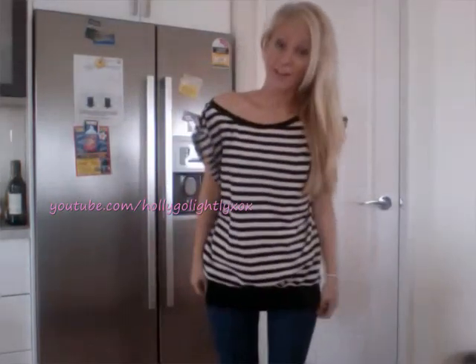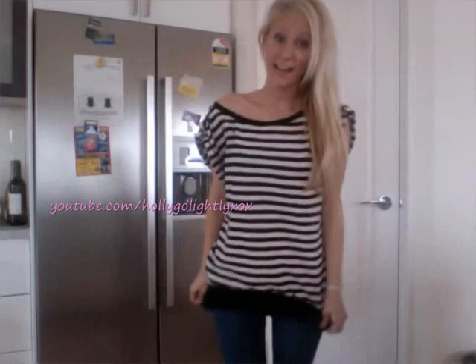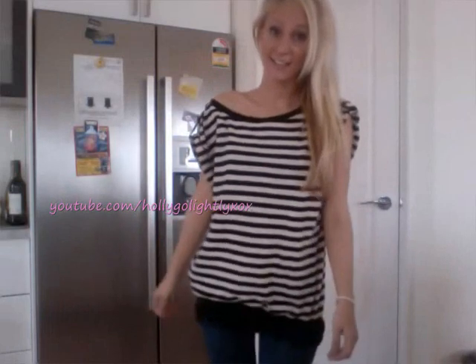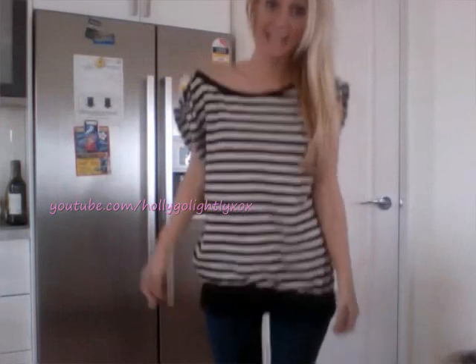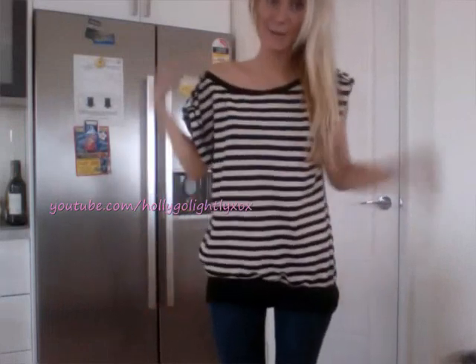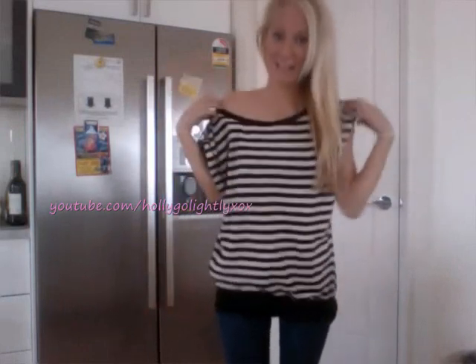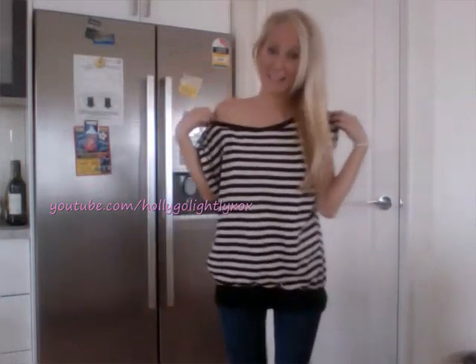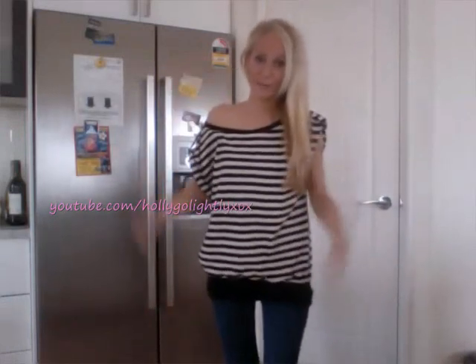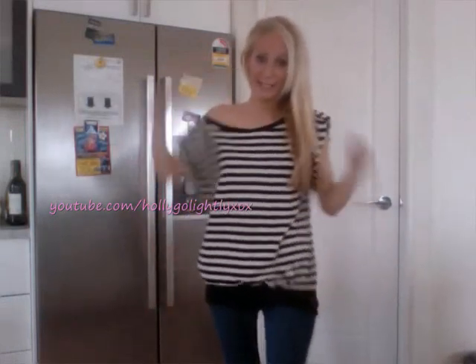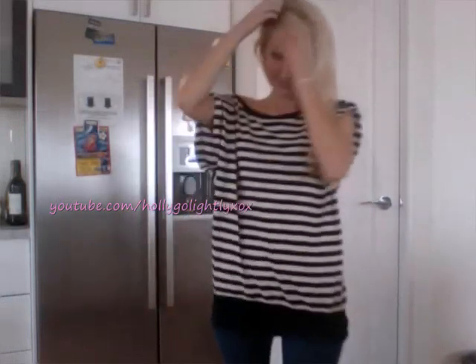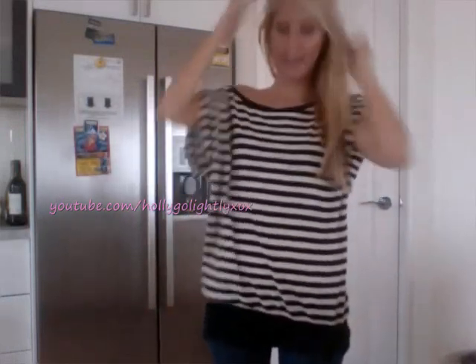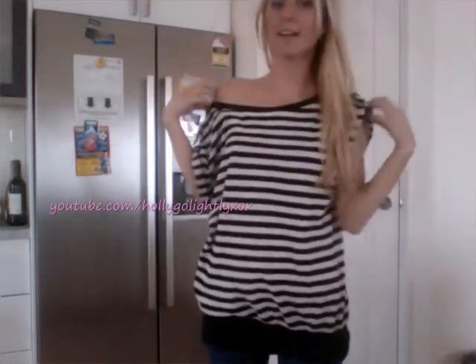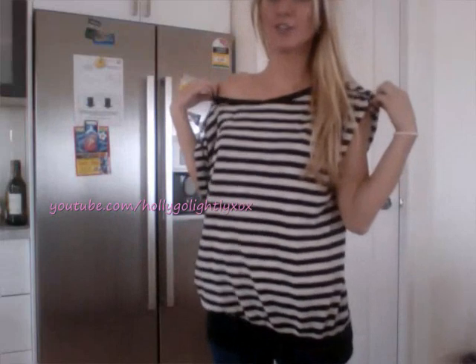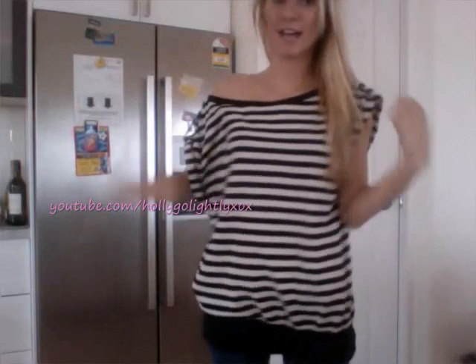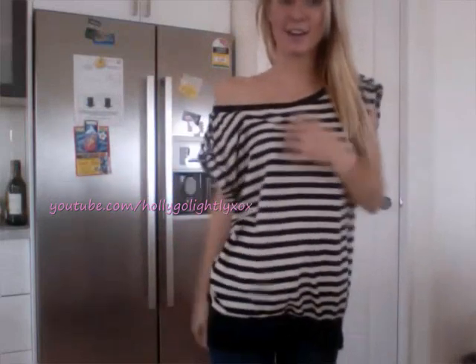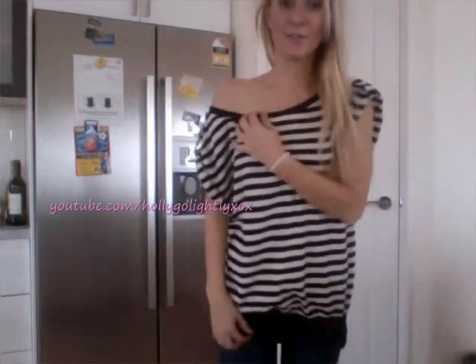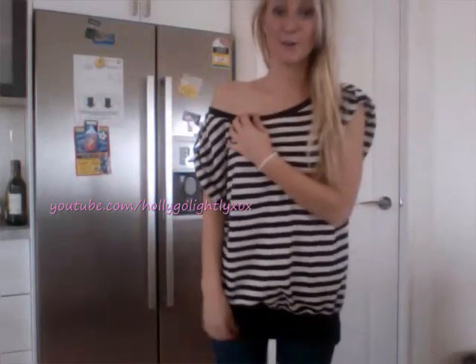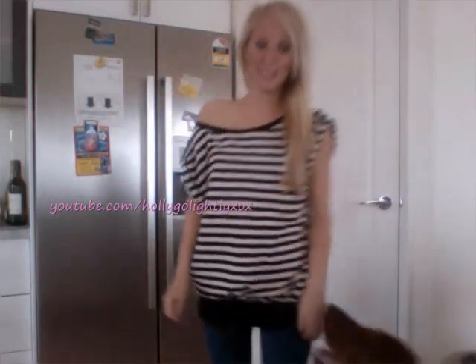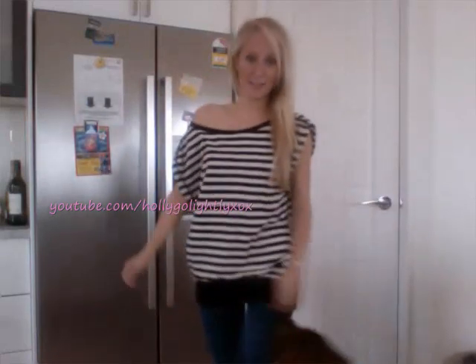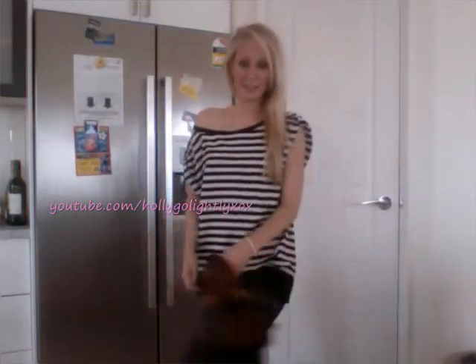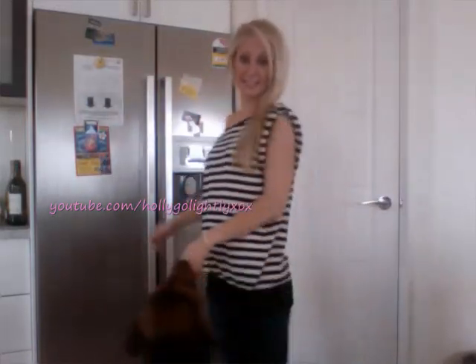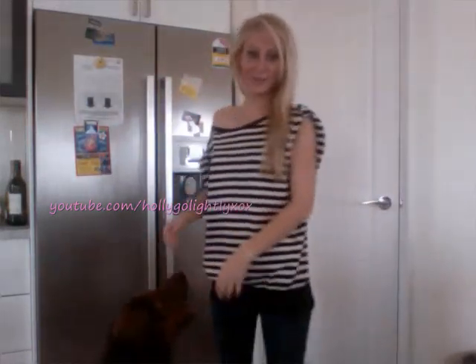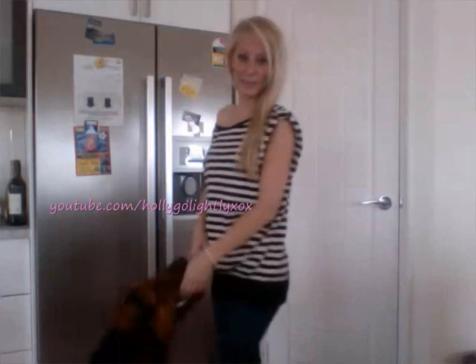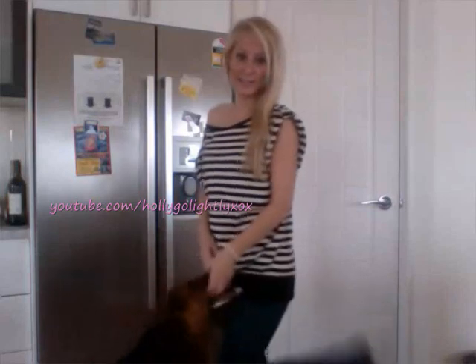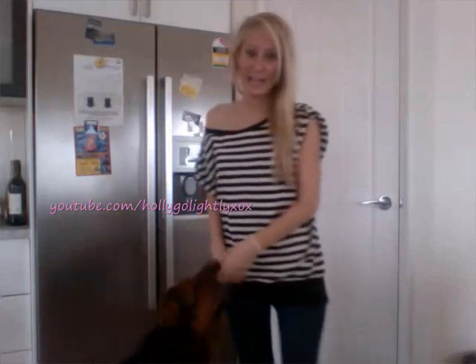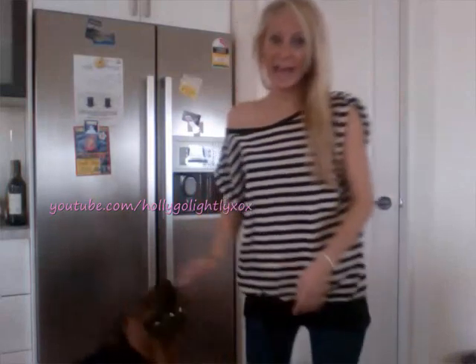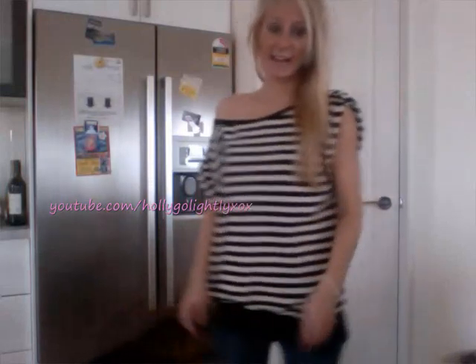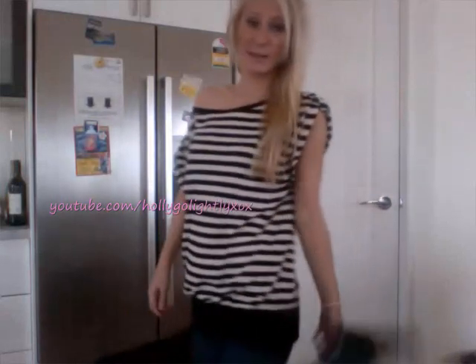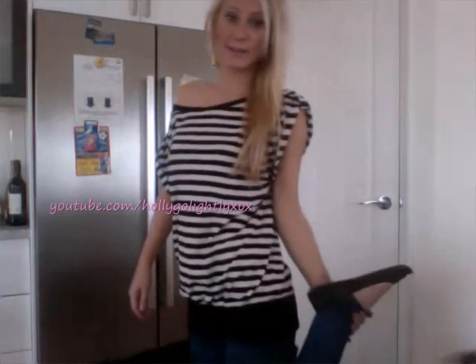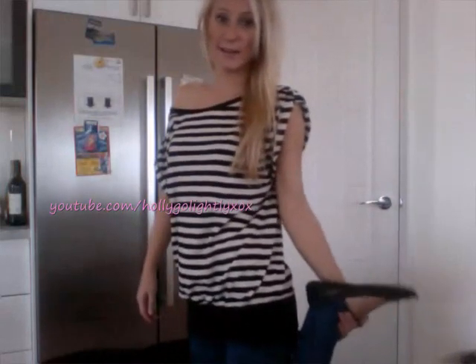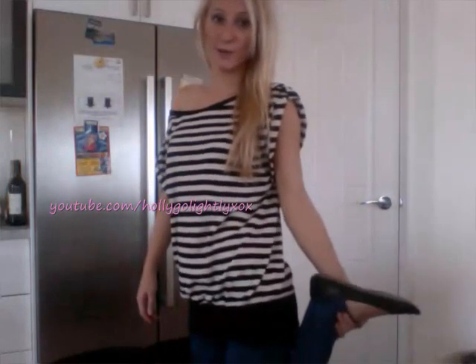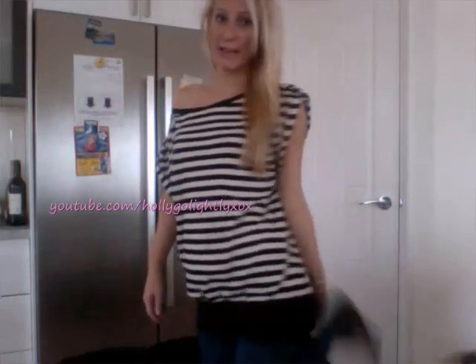The second option is to pair a nice oversized off-the-shoulder t-shirt, or a sleeveless t-shirt, with a pair of leggings, and then pair it with a pair of normal flats. It's just a very simple and chic outfit.